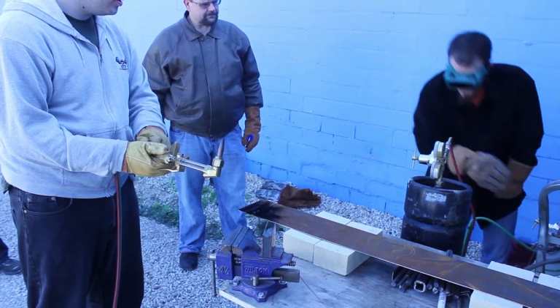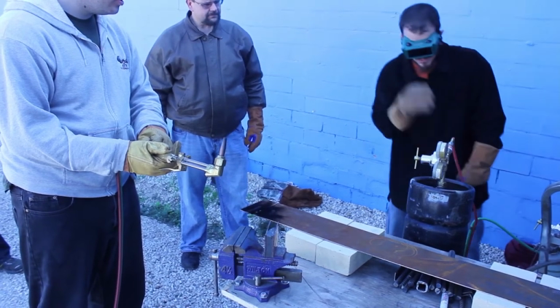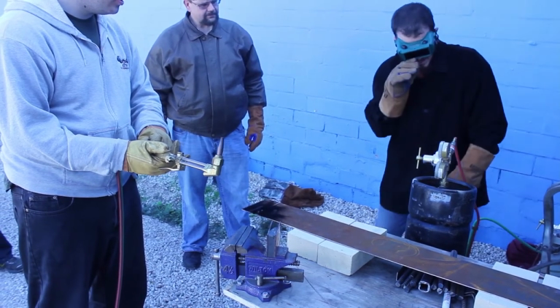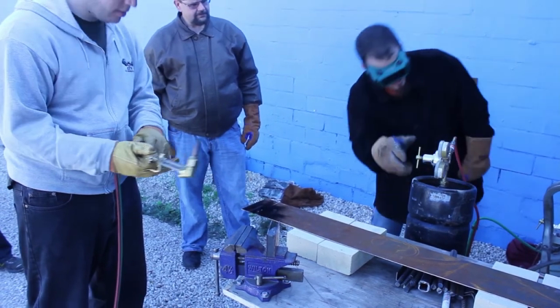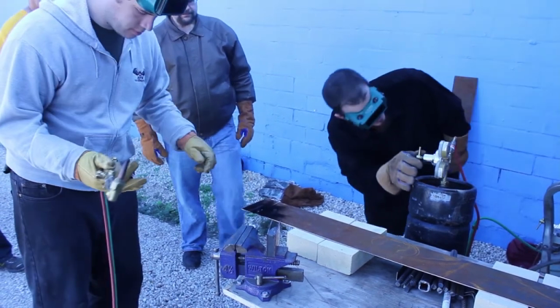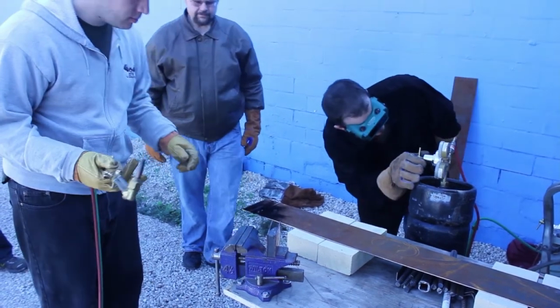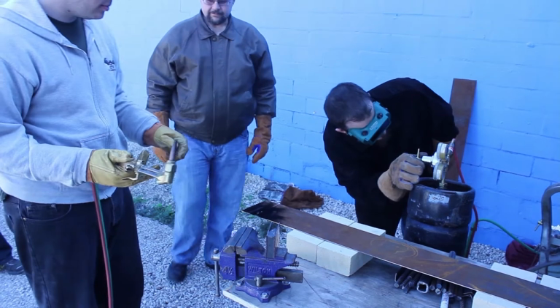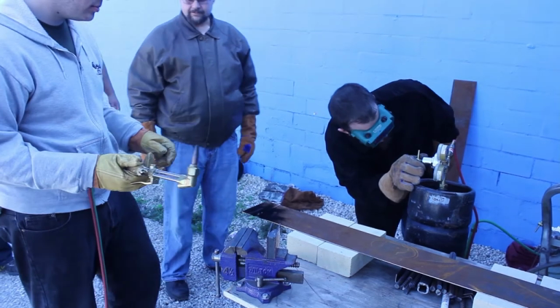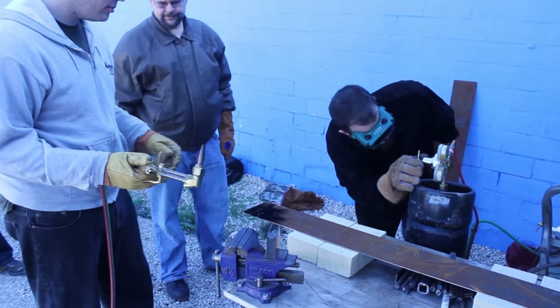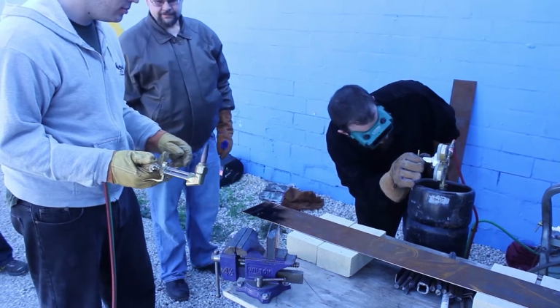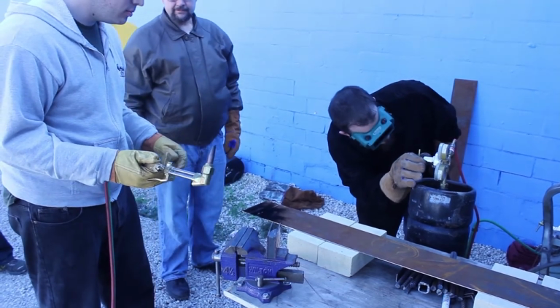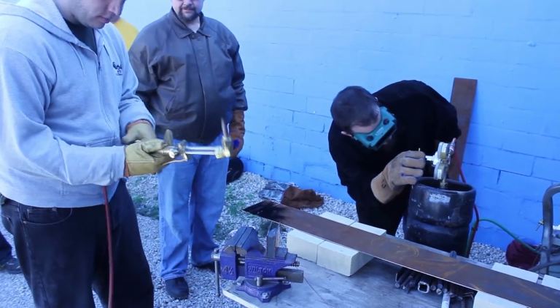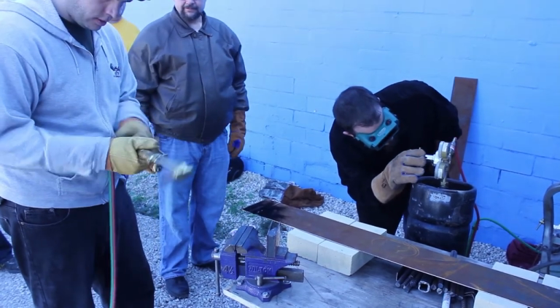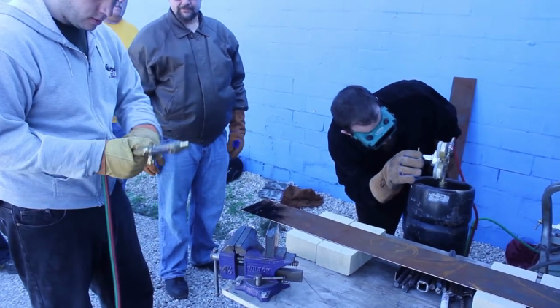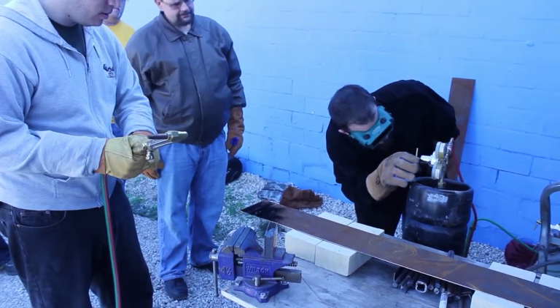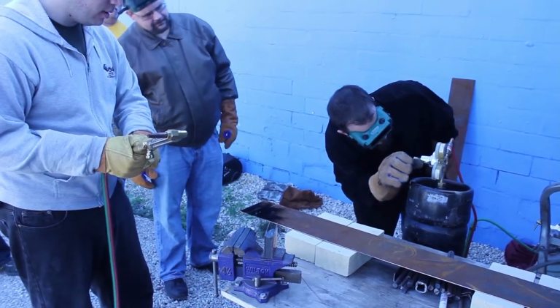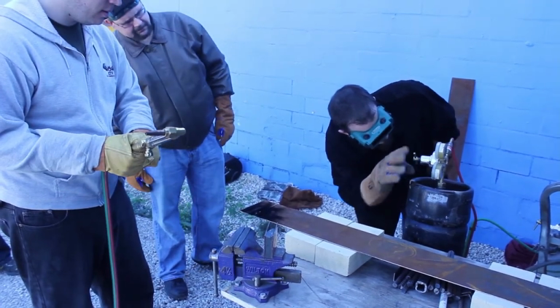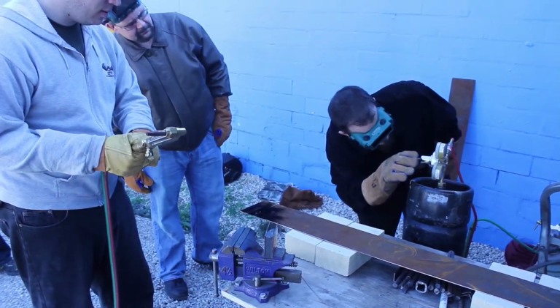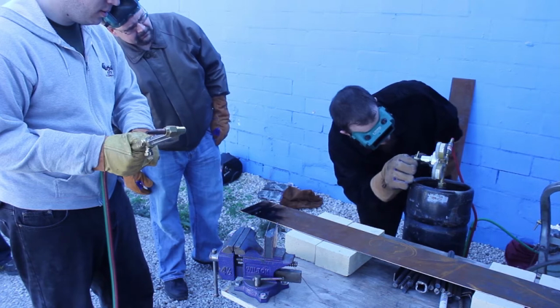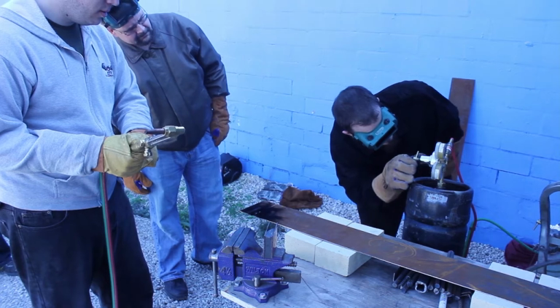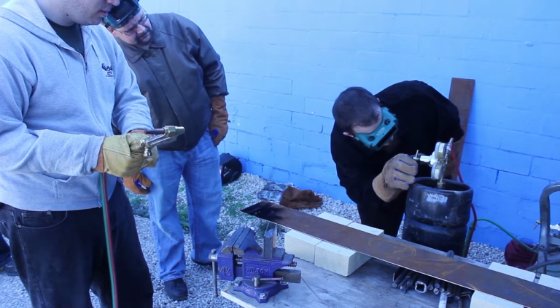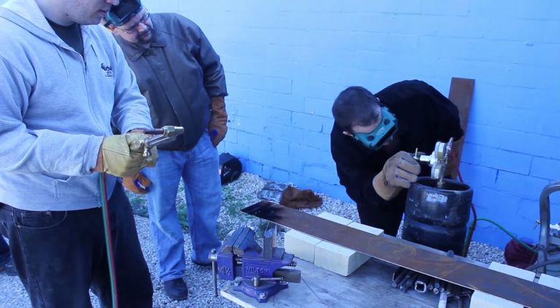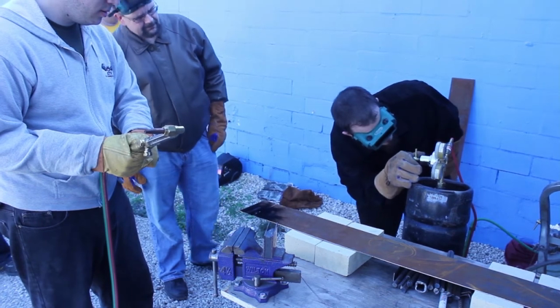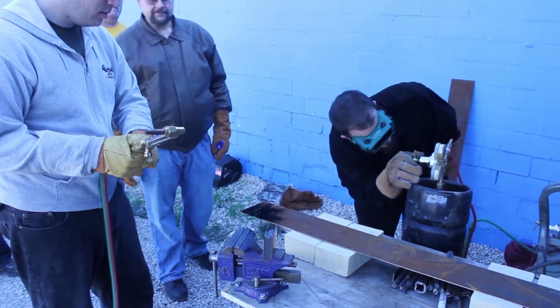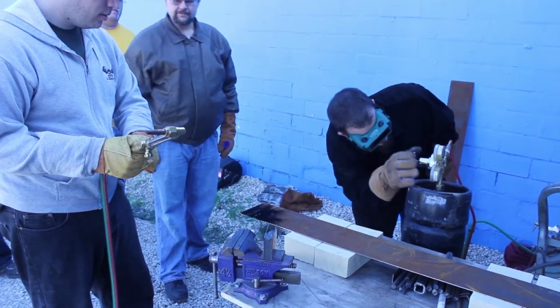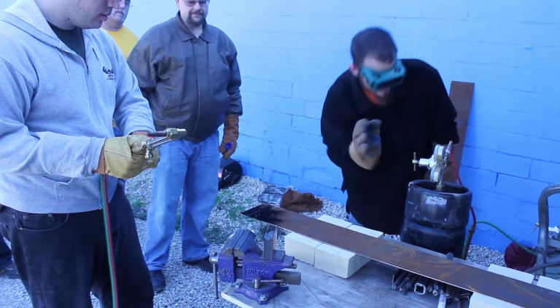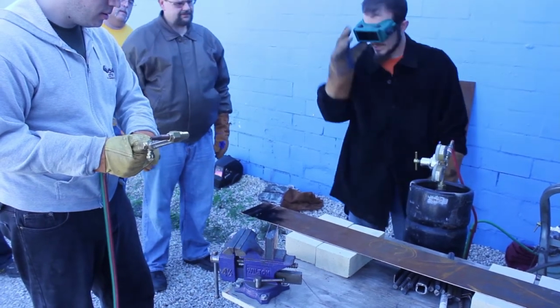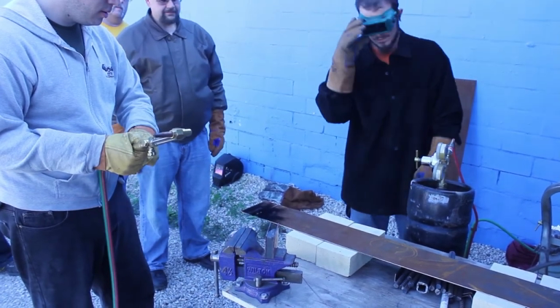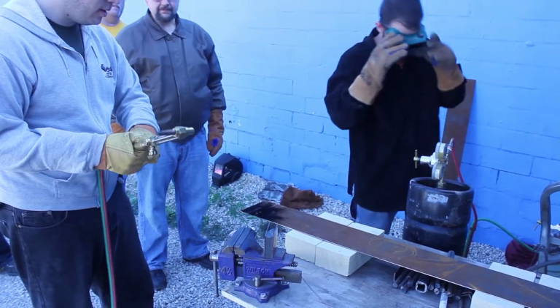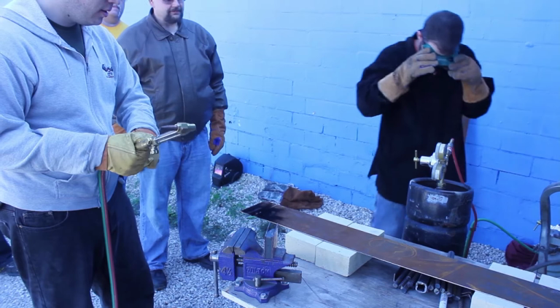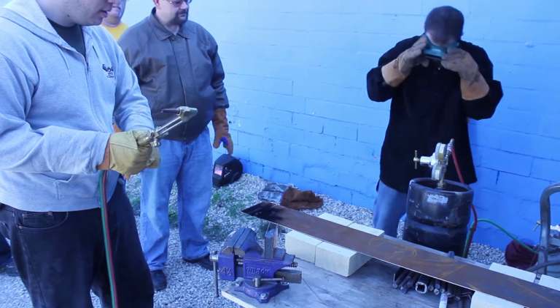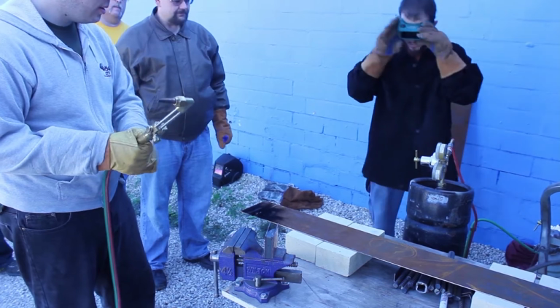And then over here we're still at 3. Open the acetylene for me. So bring me down to 1, 2, 3. All right, time to close it. So now we're cool — it's ready.